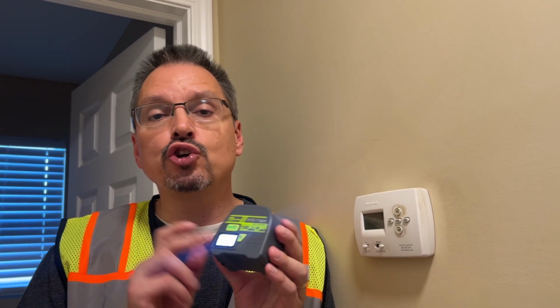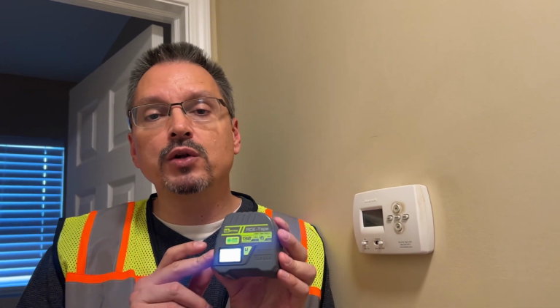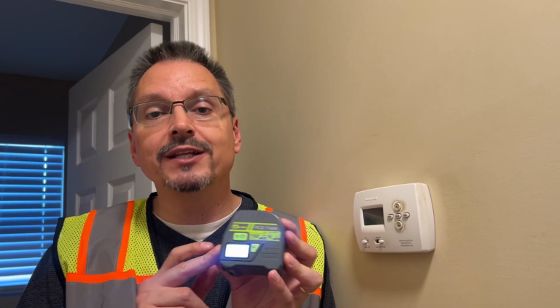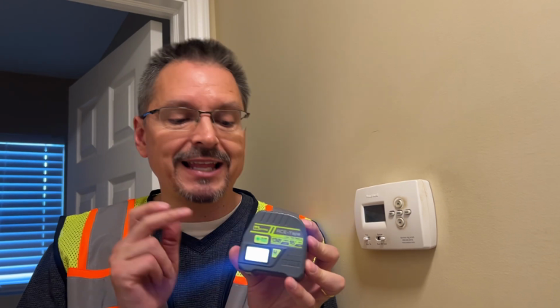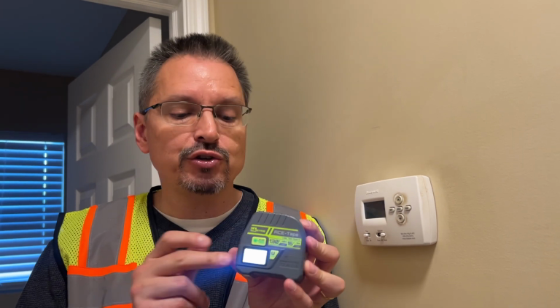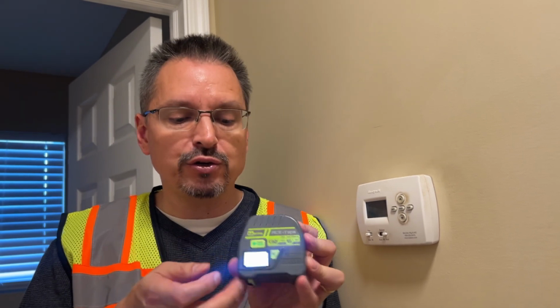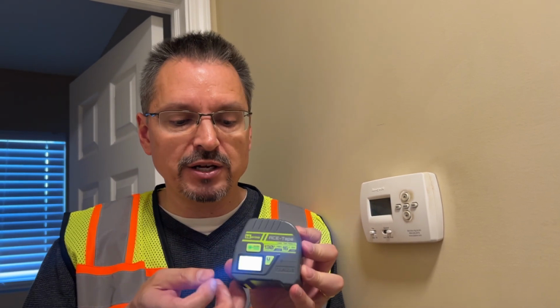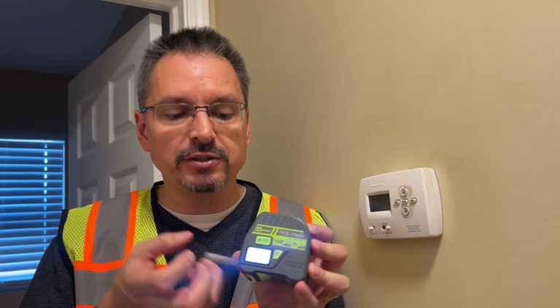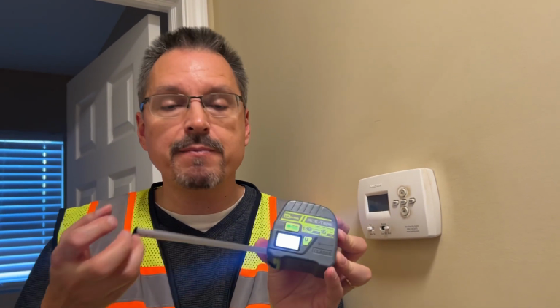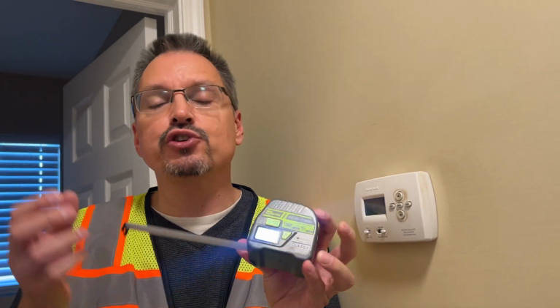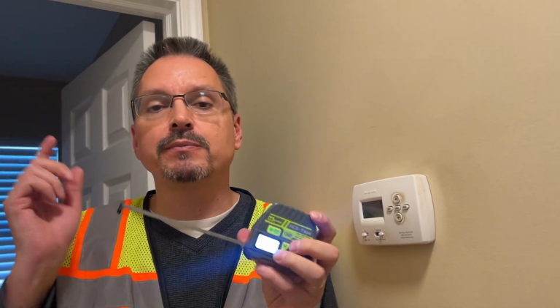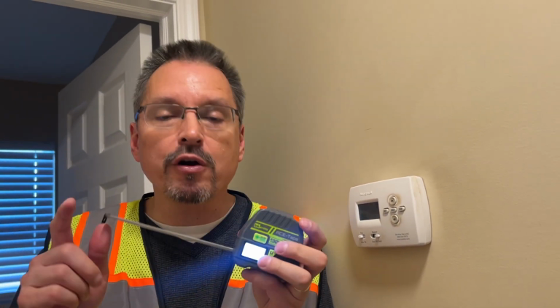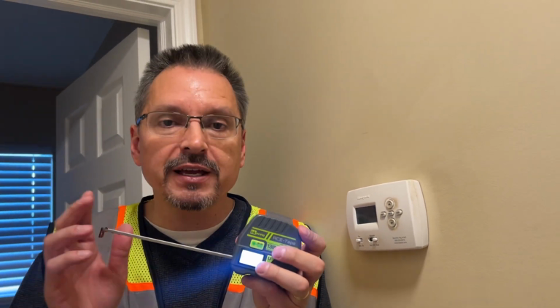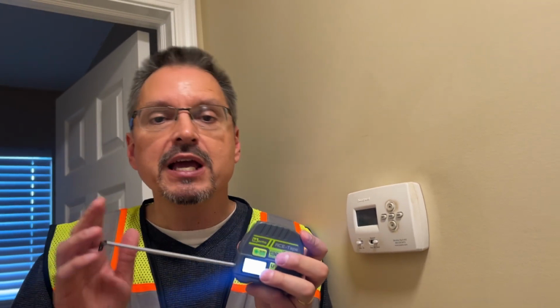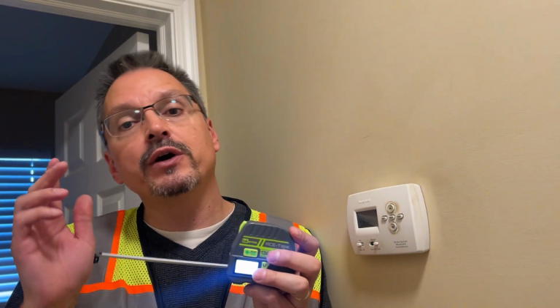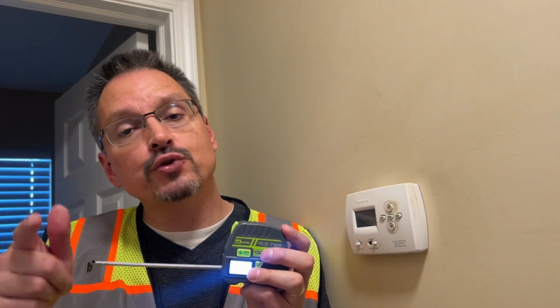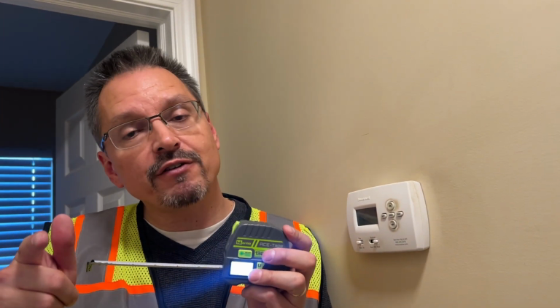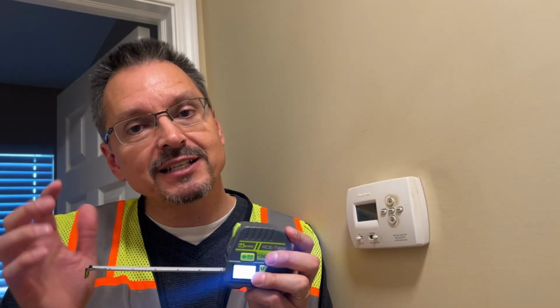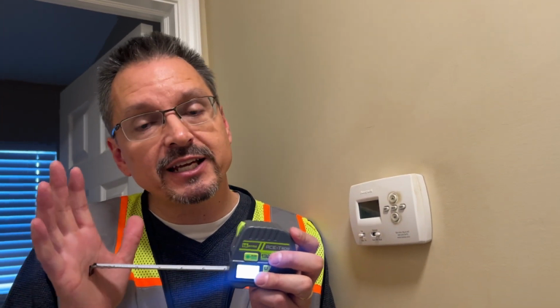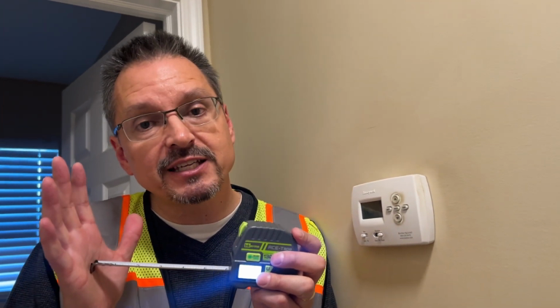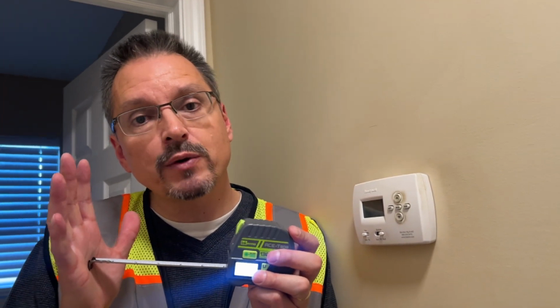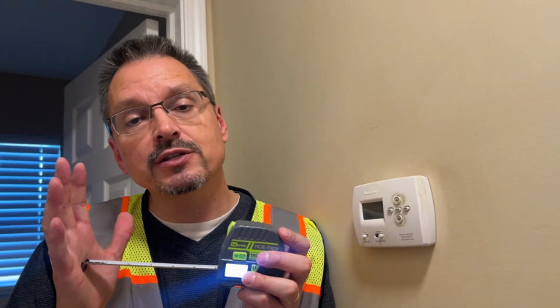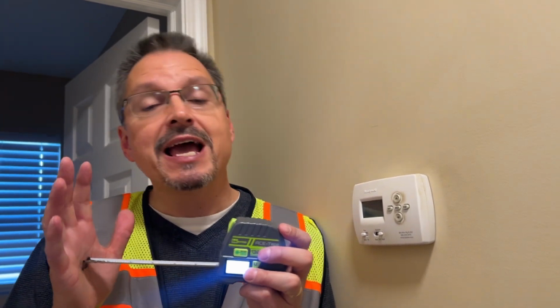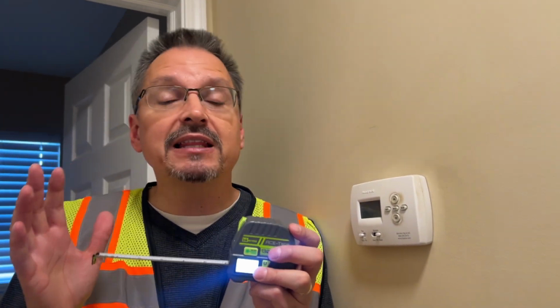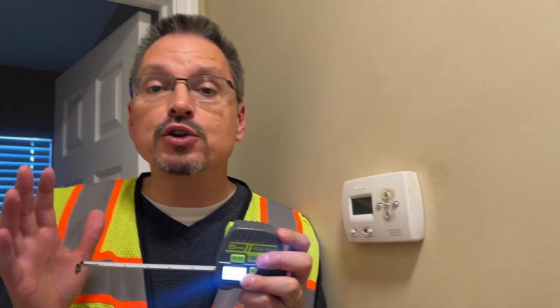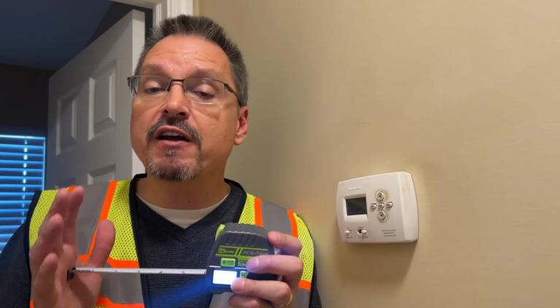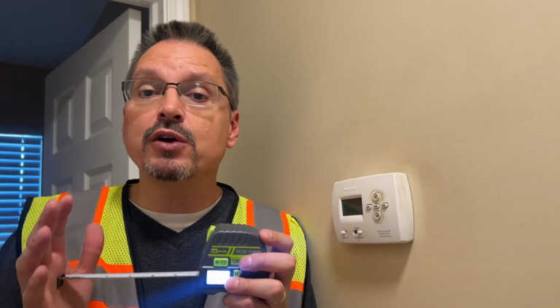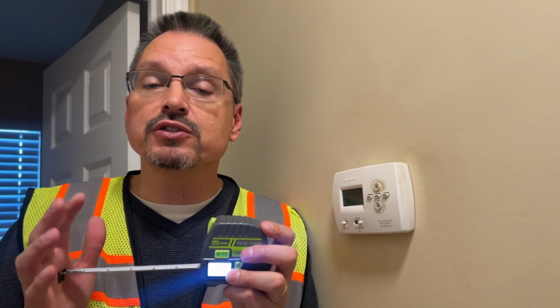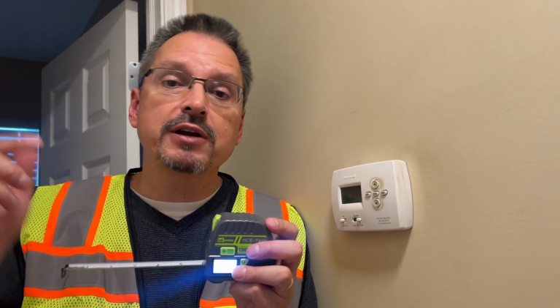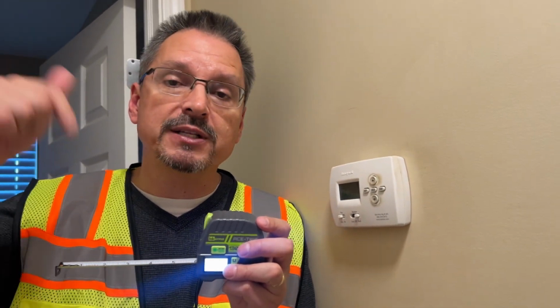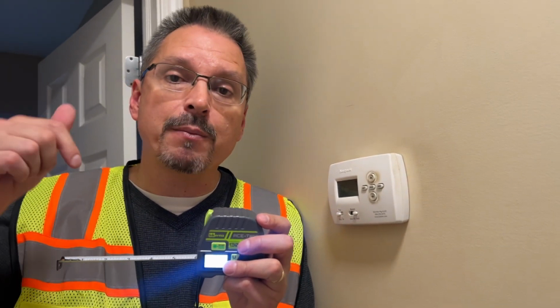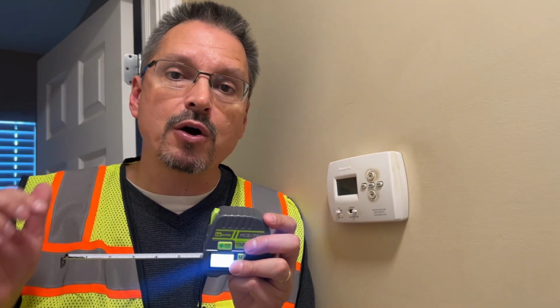This 2-in-1 laser and traditional tape measure is perfect. It will get you out of a lot of sticky situations. Let me know if you have any questions or comments down below.